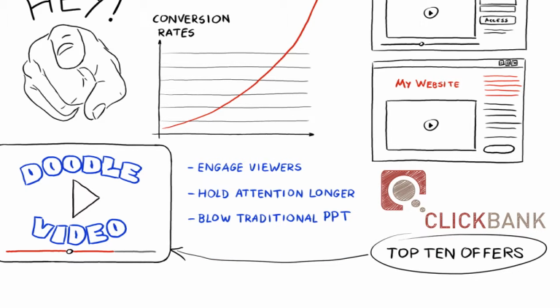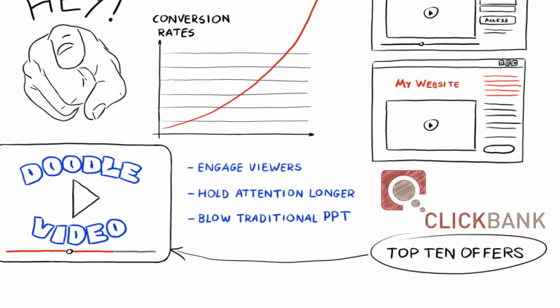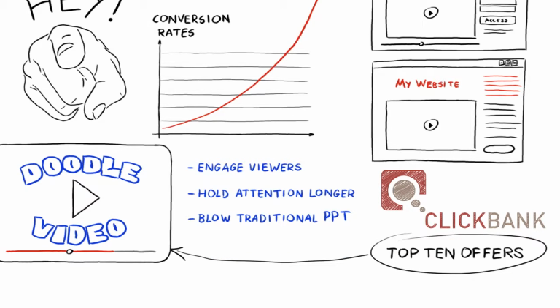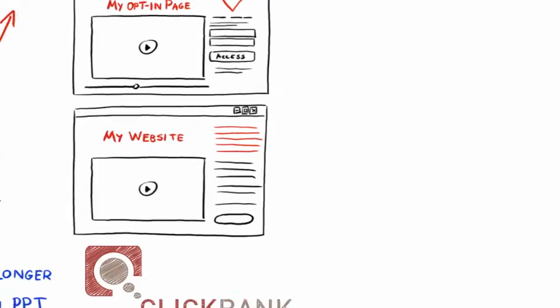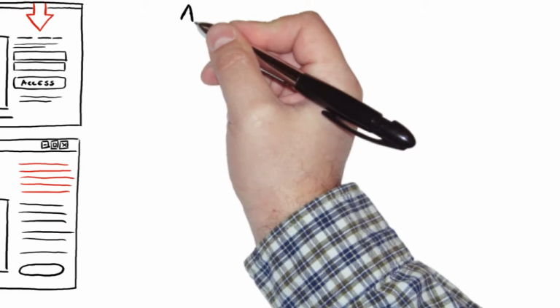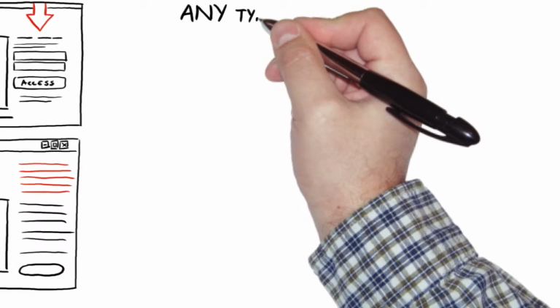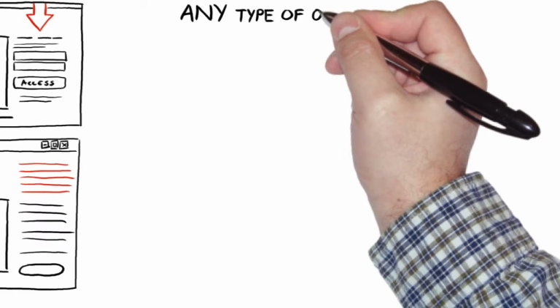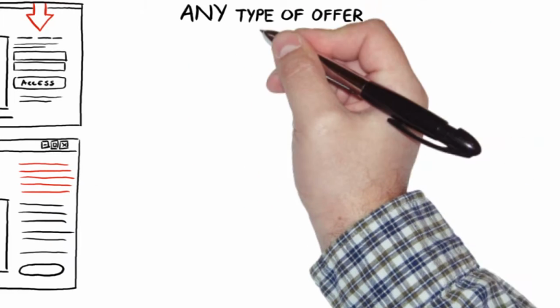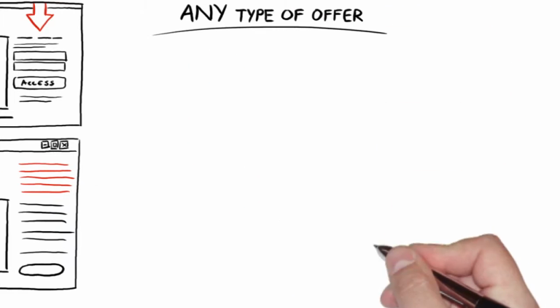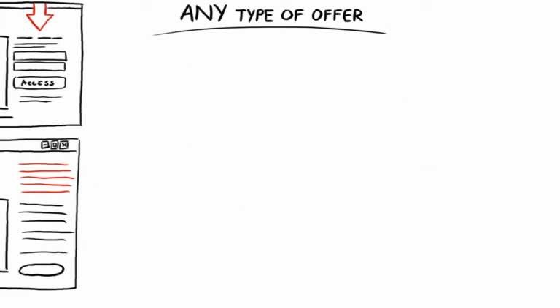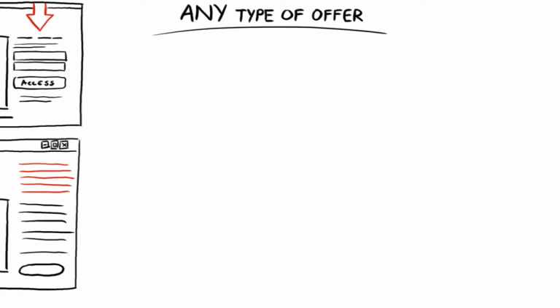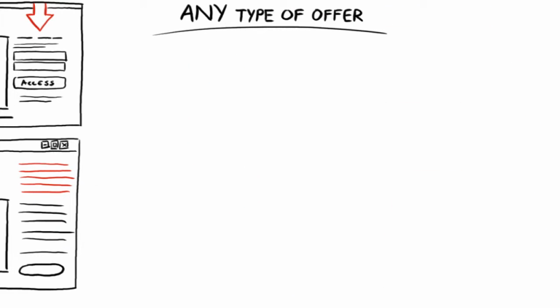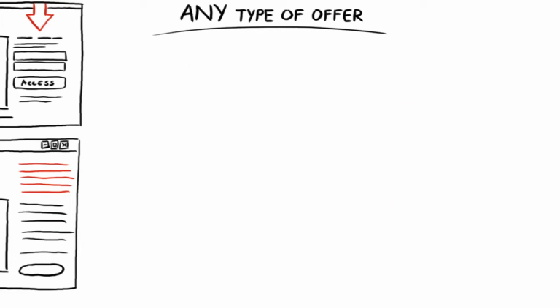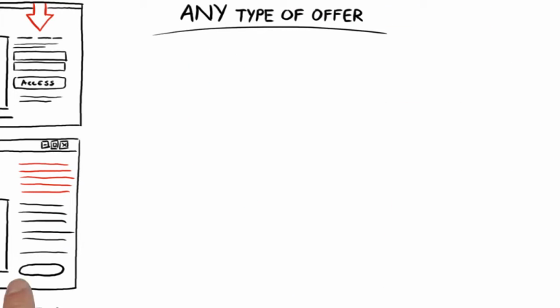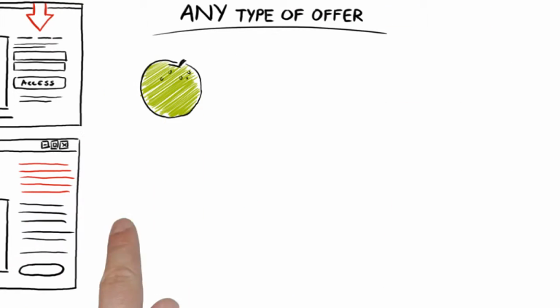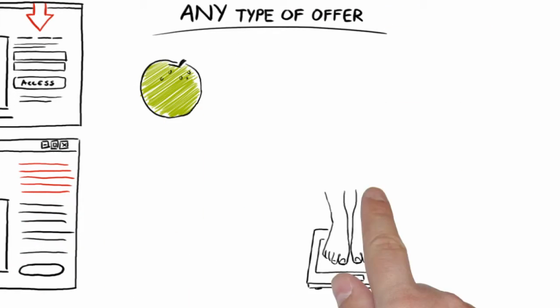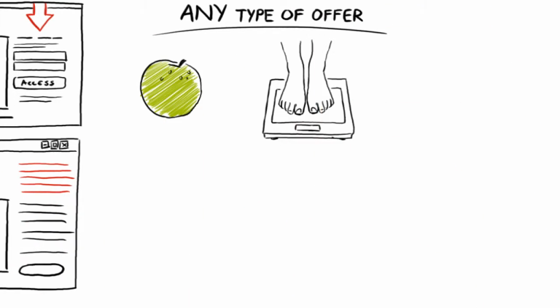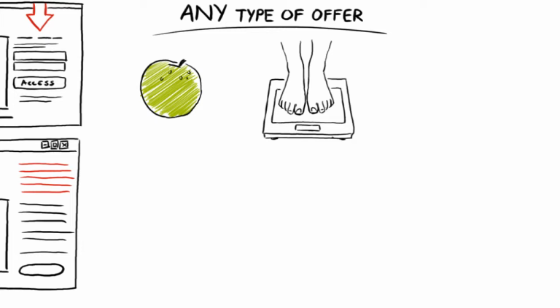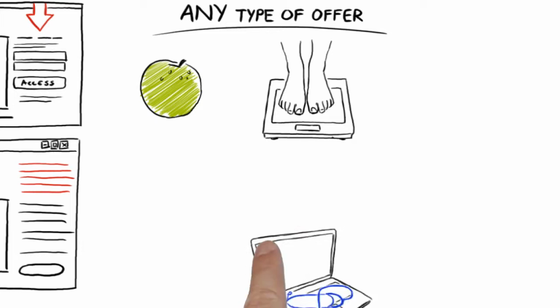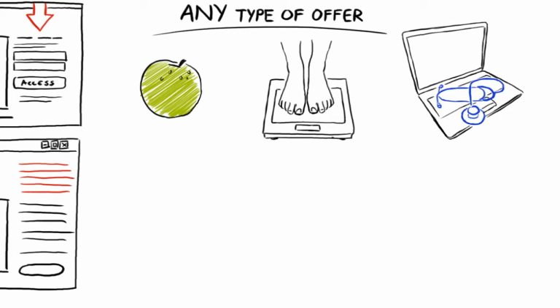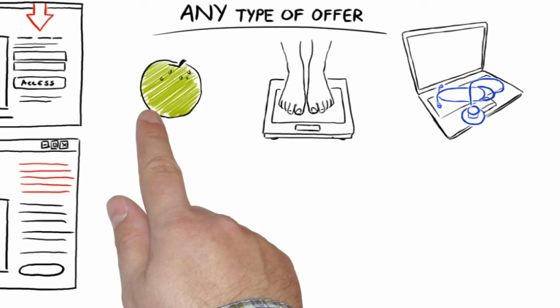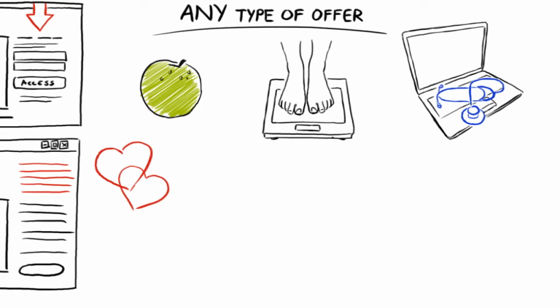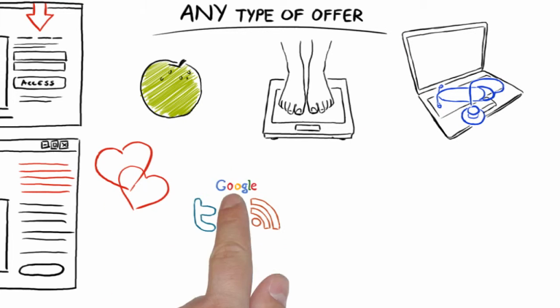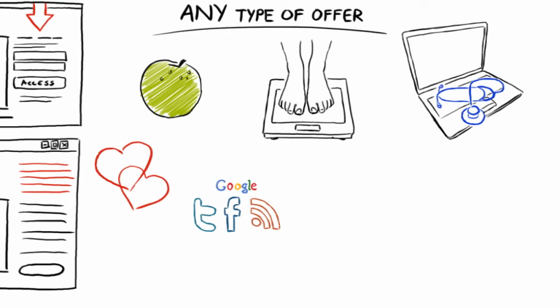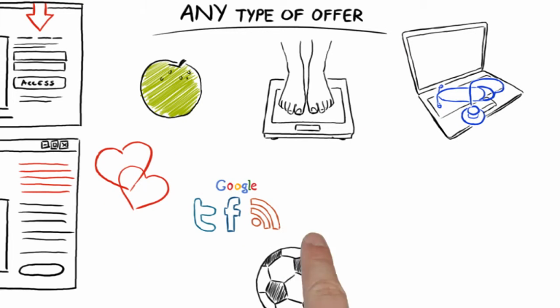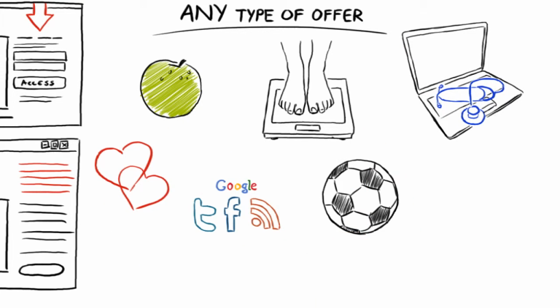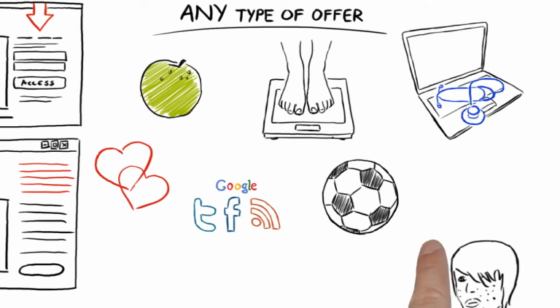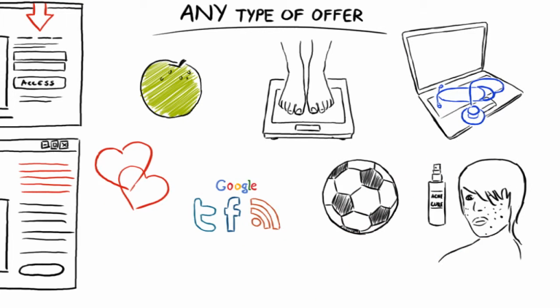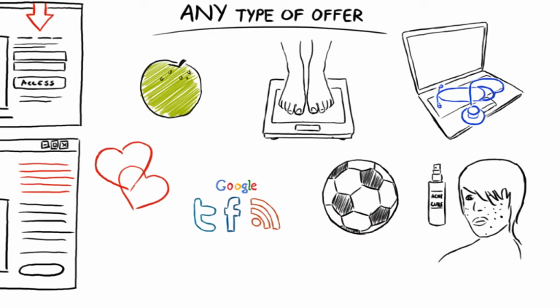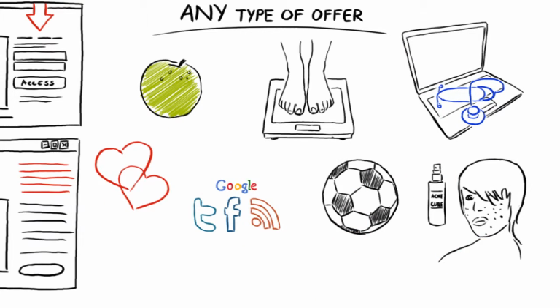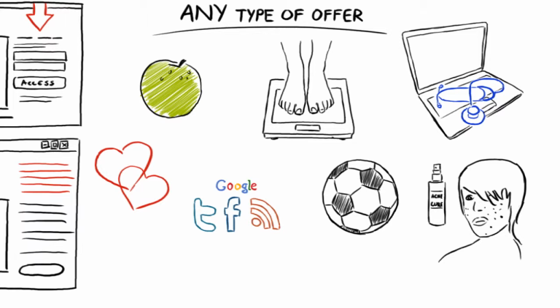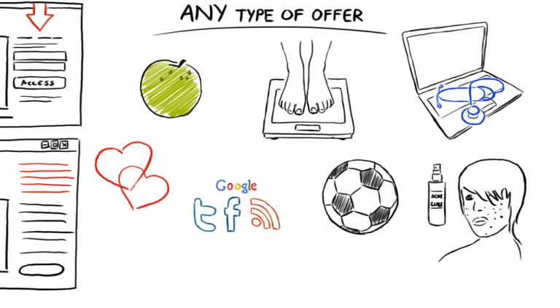The good news is you can use DoodleSketch videos to promote any type of offer — diet, weight loss, computer repair, dating, internet marketing, sports, acne cure. The list goes on and on.